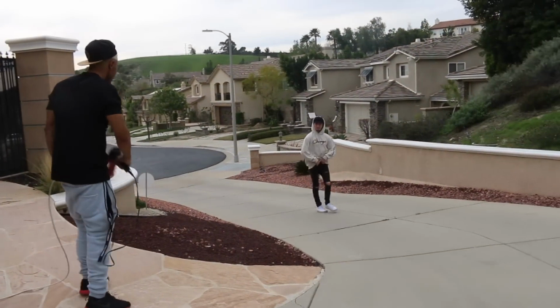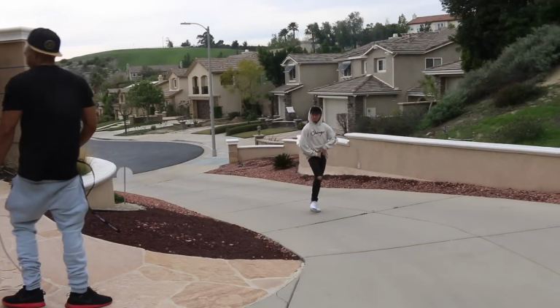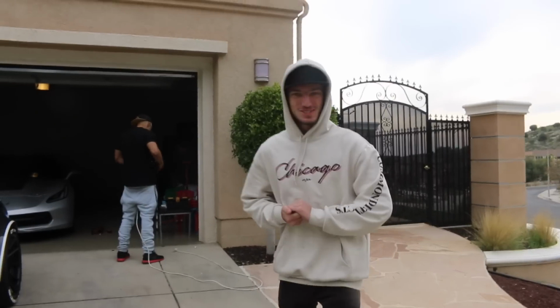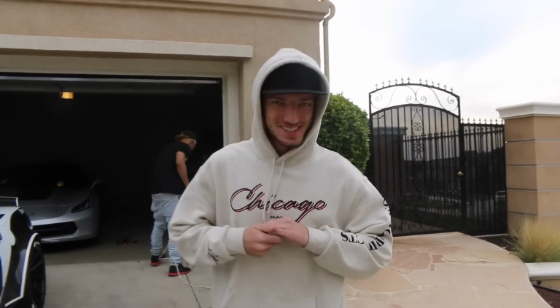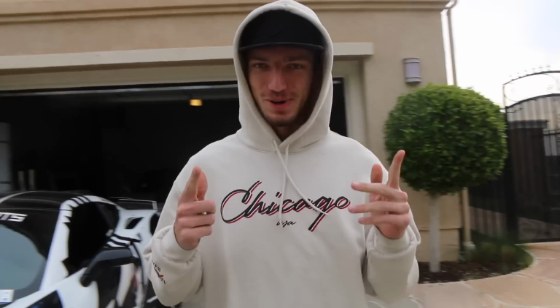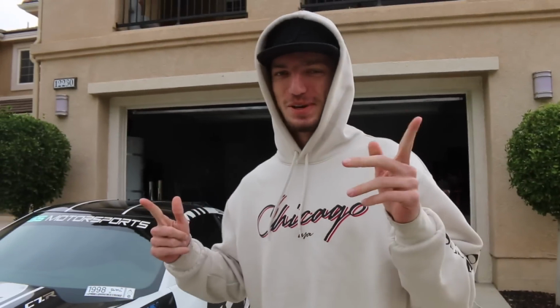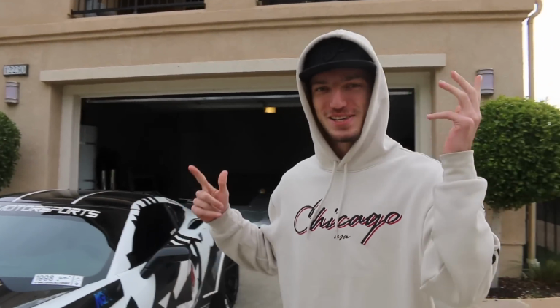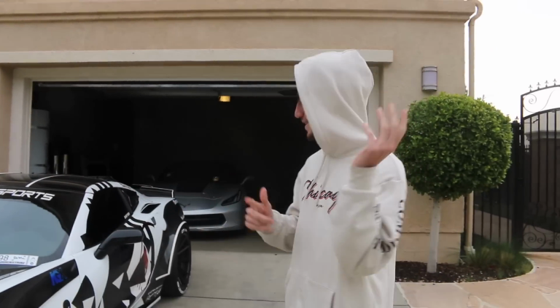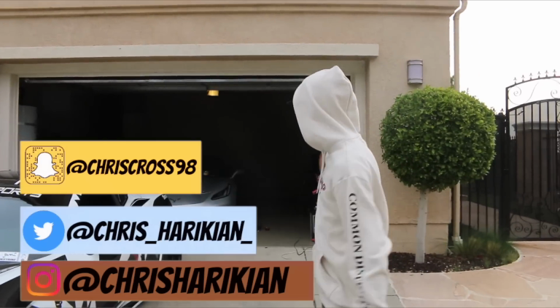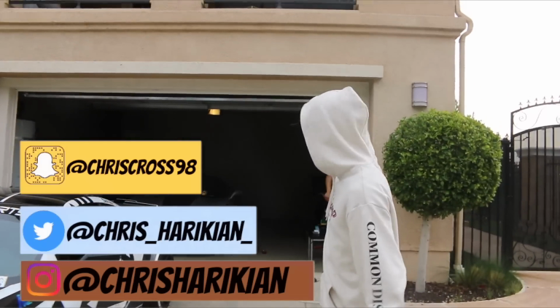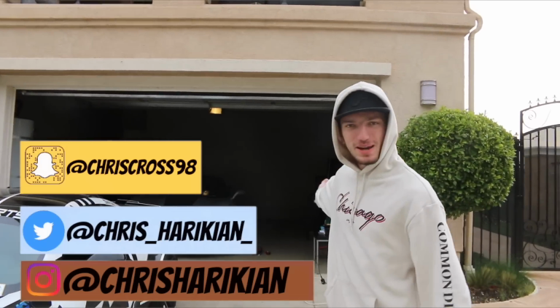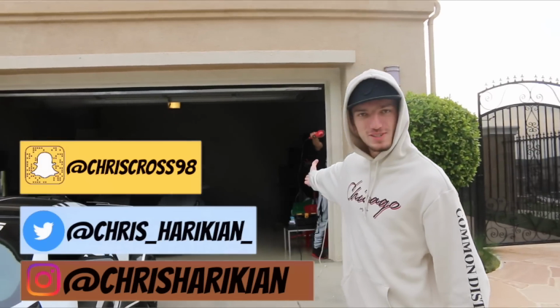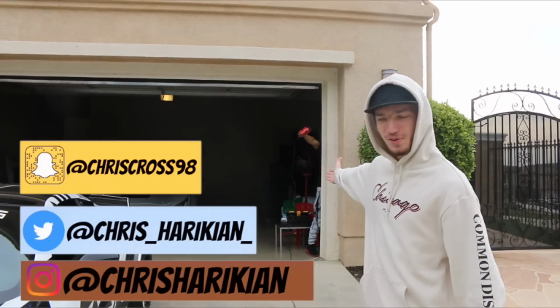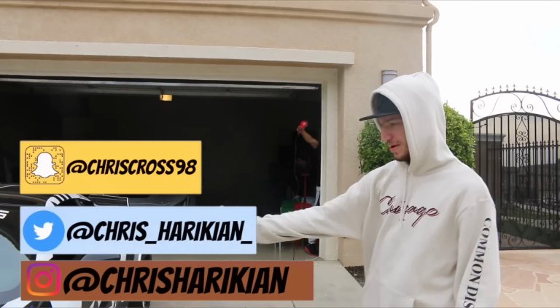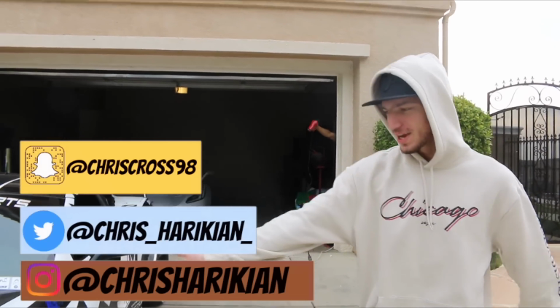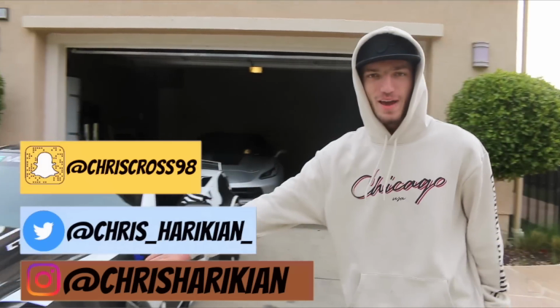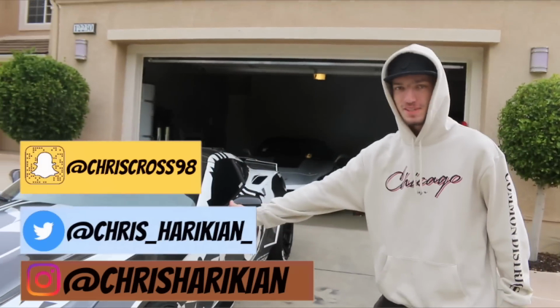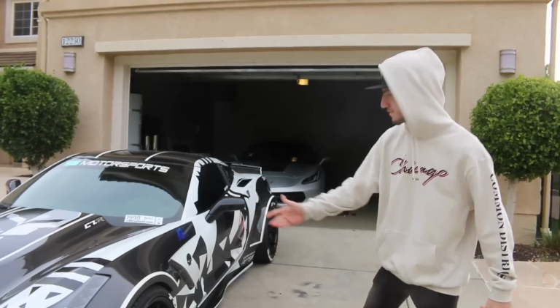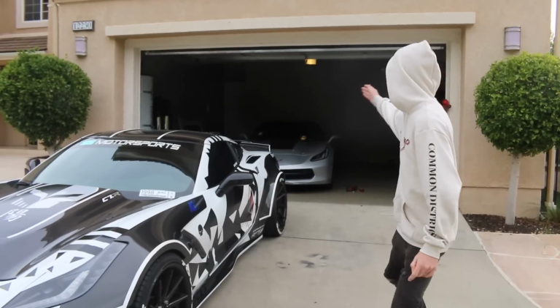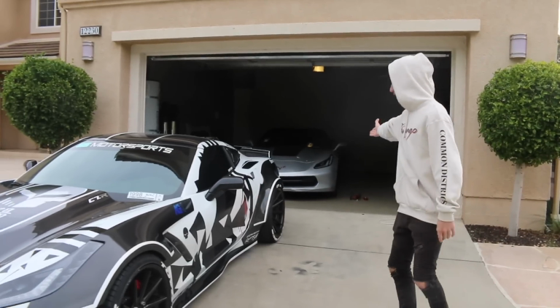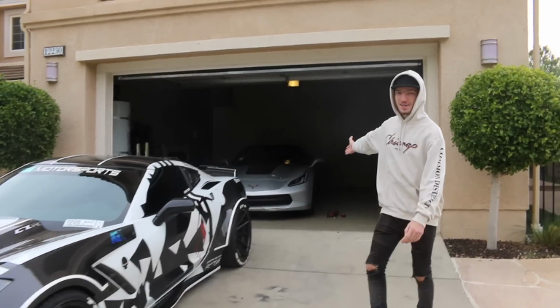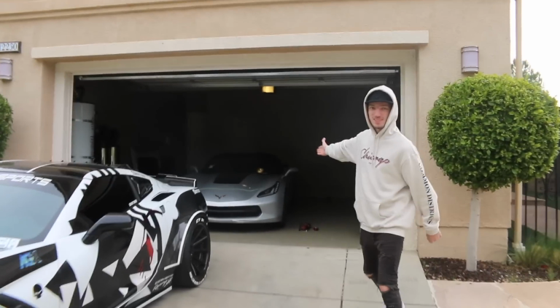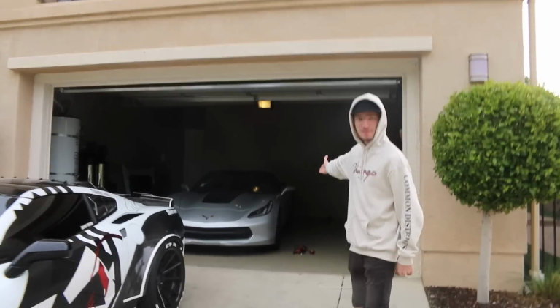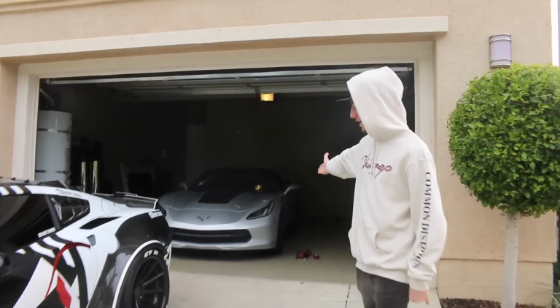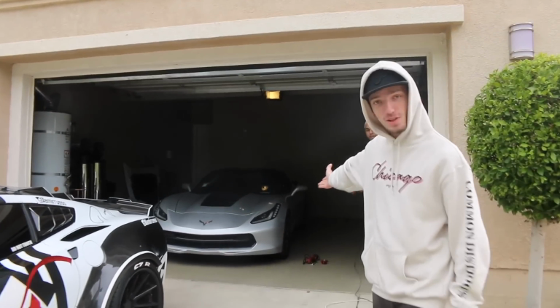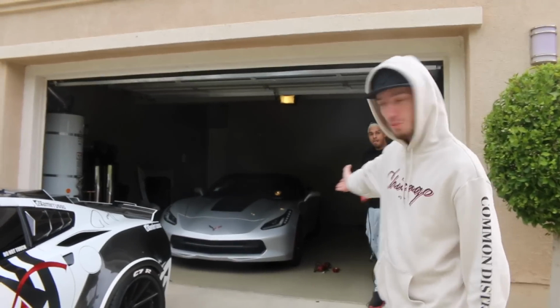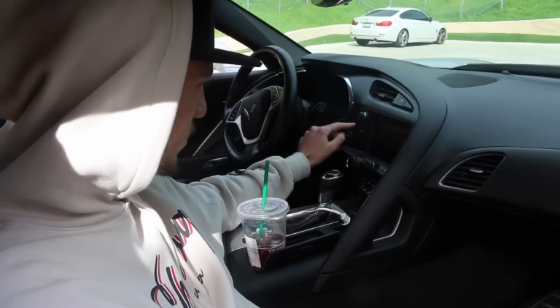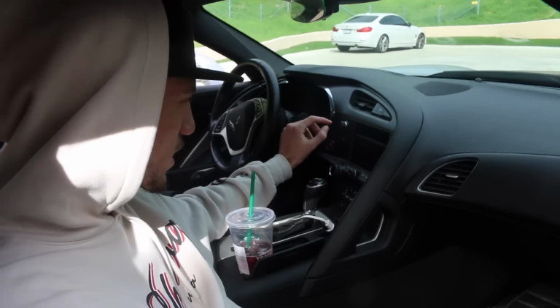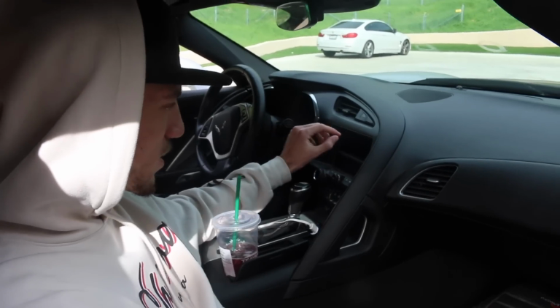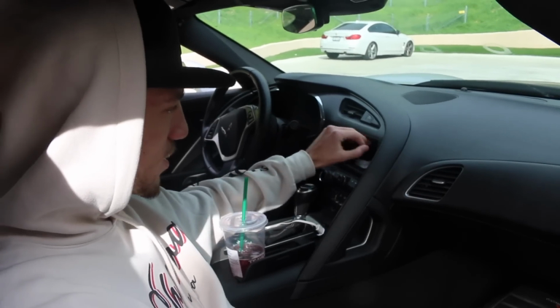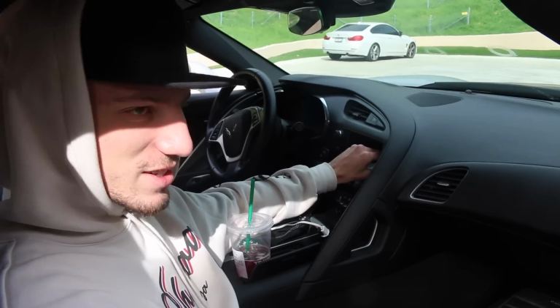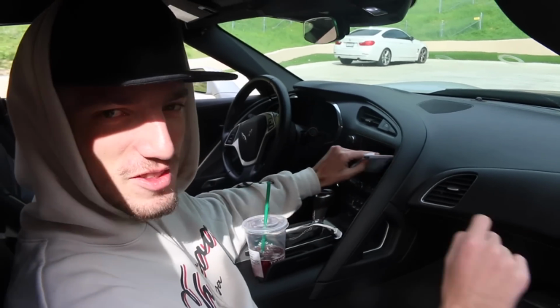Alright, how's it going guys, Chris here from the Supercar Suspects, hope you guys are having a great day. We're here at Tommy Russo's house - over here we got the yin-yang Vet, we got my stock body Vet, not for long though.